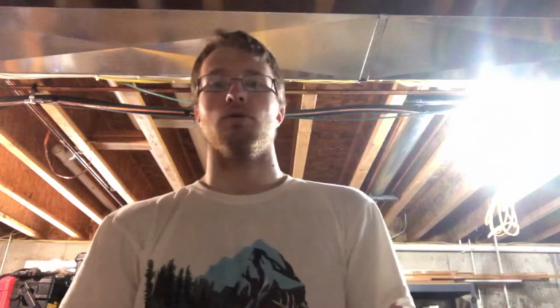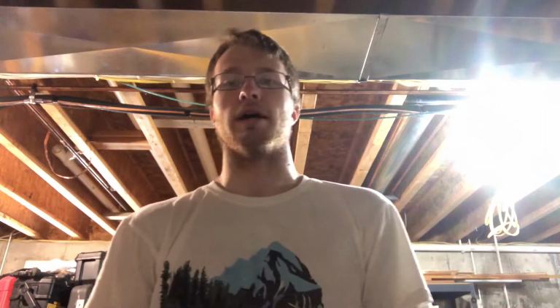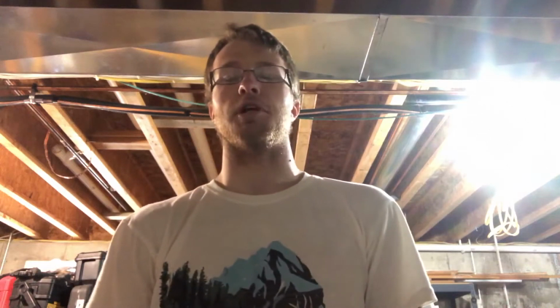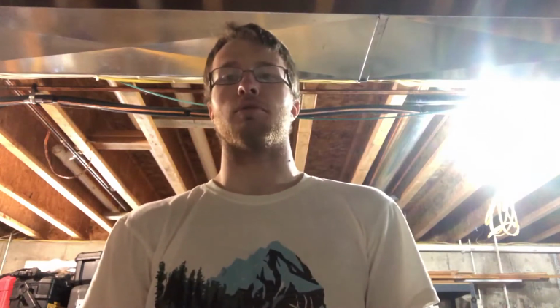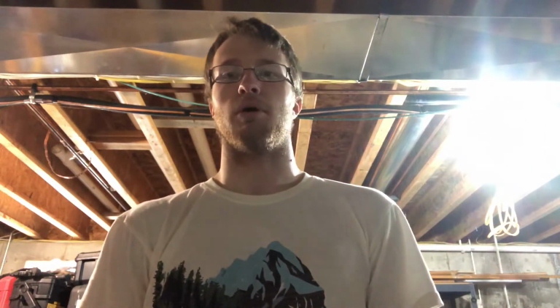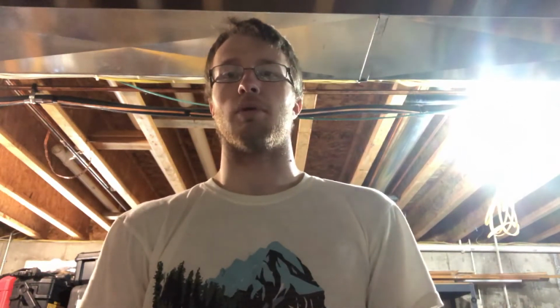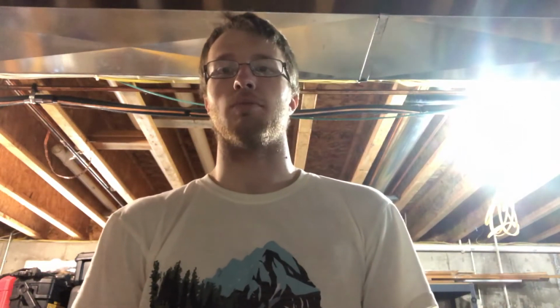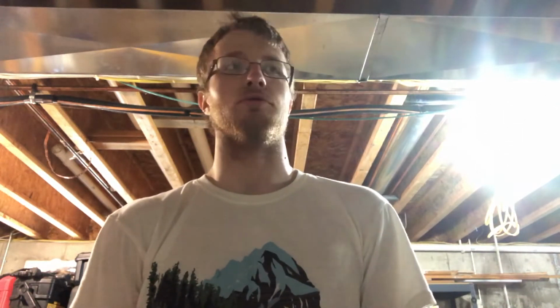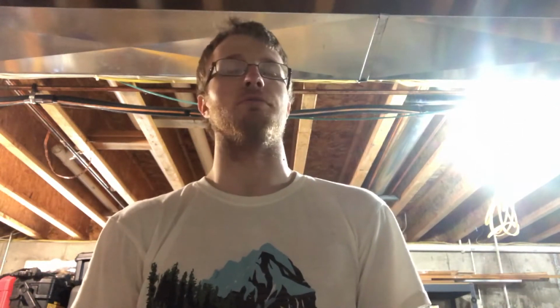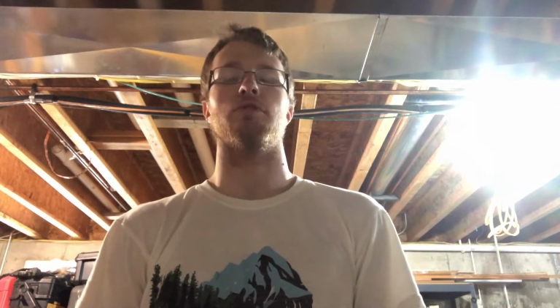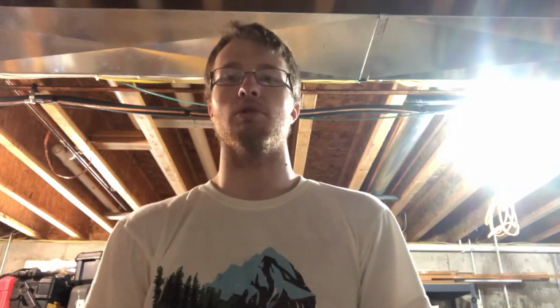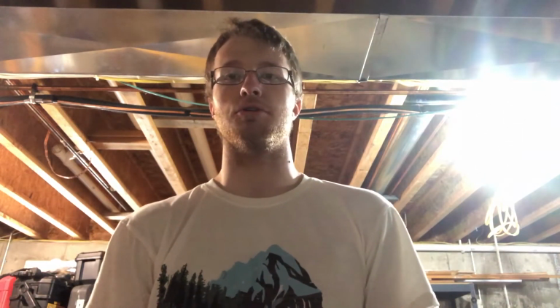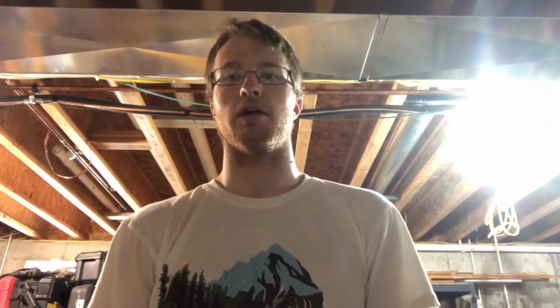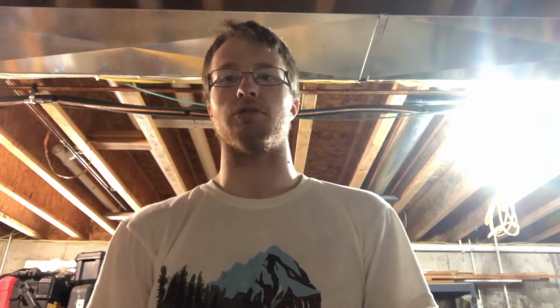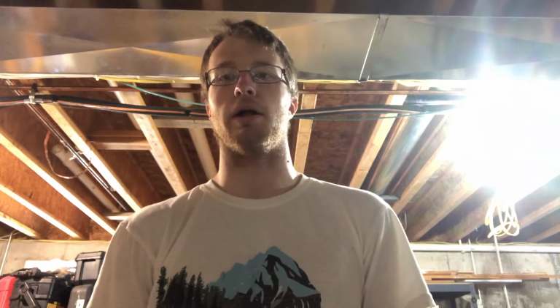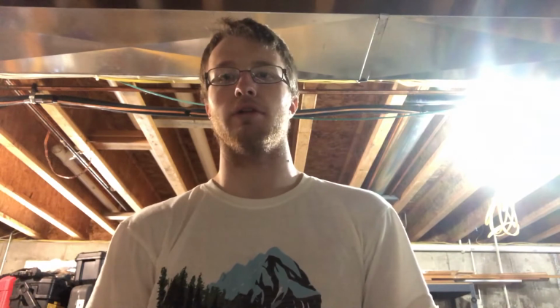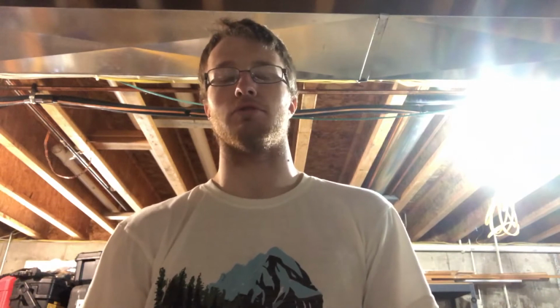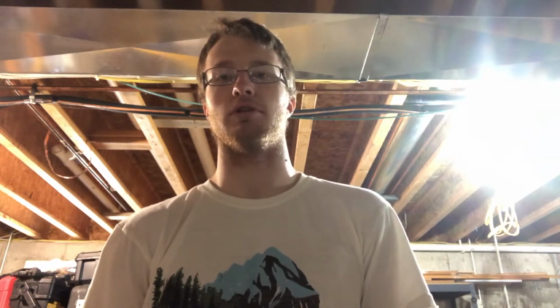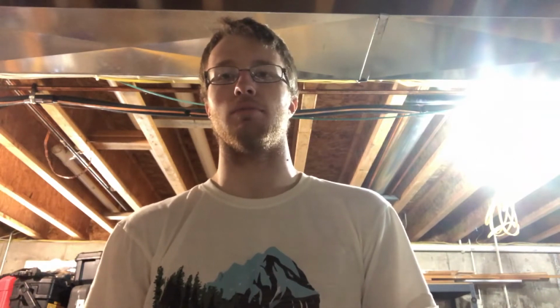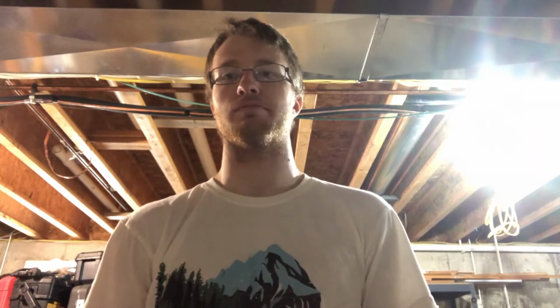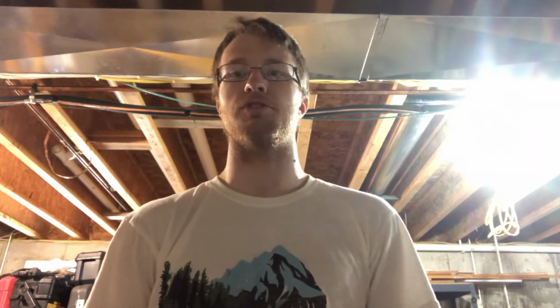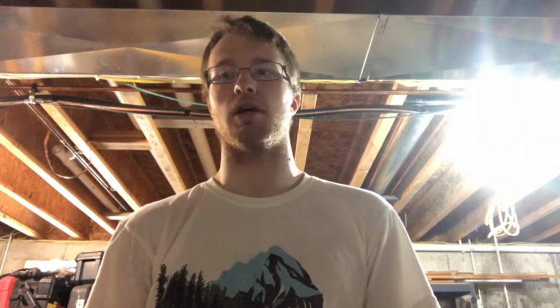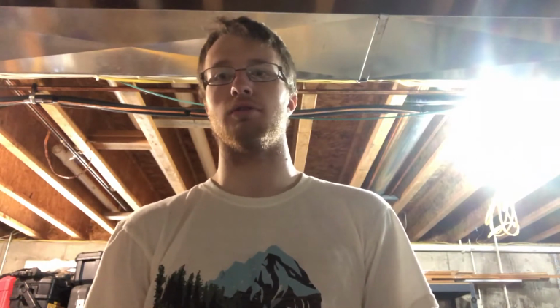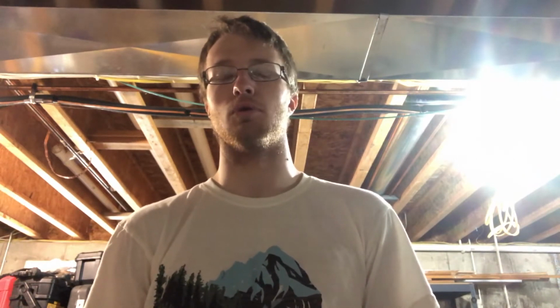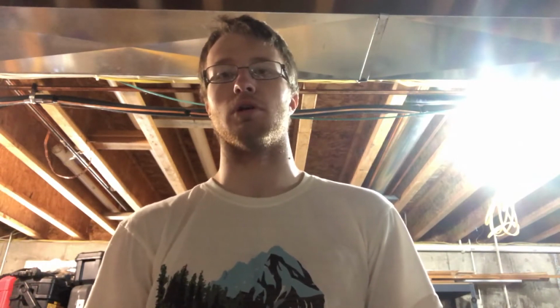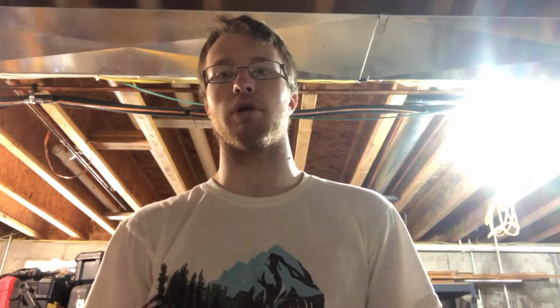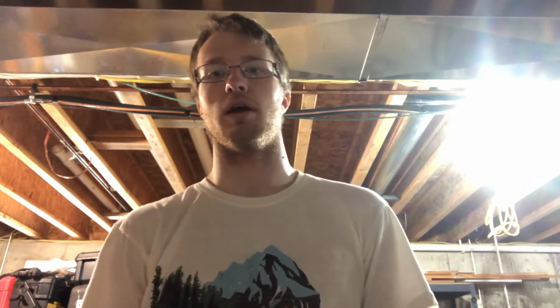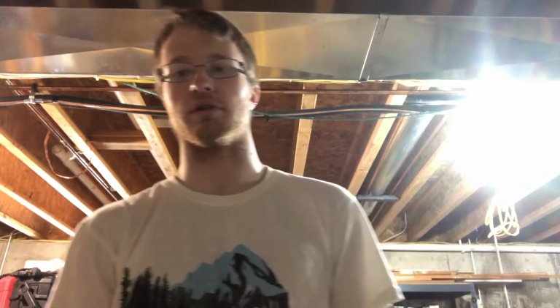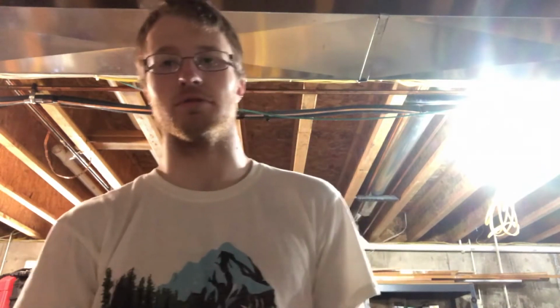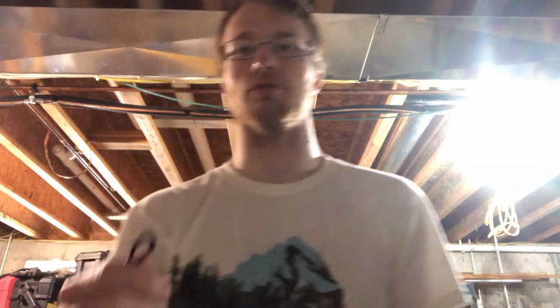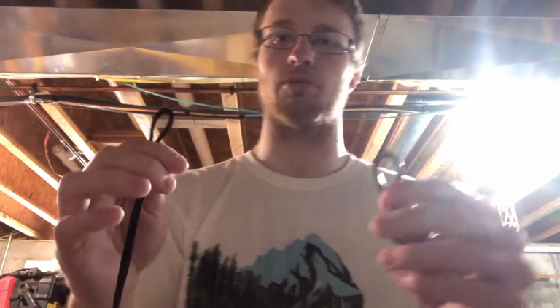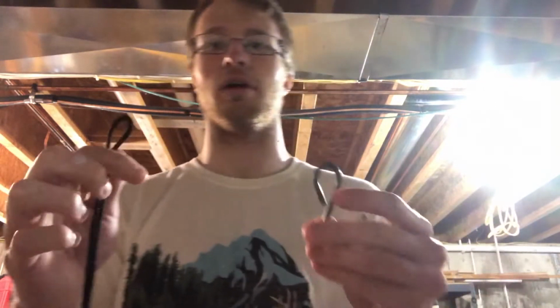Hi guys, Shane here from the Reddick Public Library. Hope everyone's doing well. Today I'm going to show you guys how to tie a polymer knot. This is a really good fishing knot for braided line — it can only really be used on braided line.